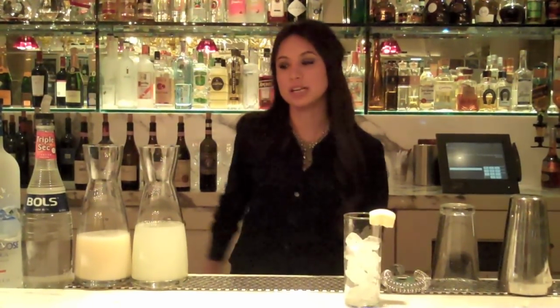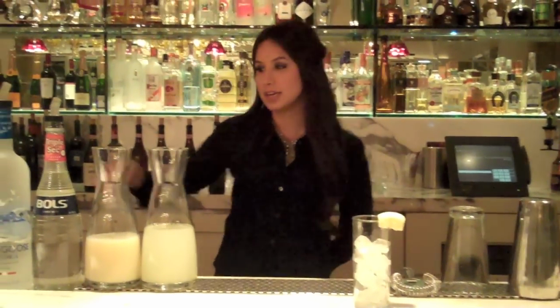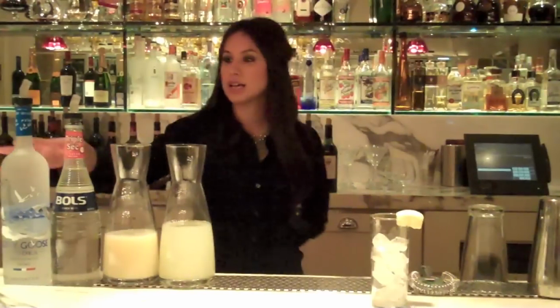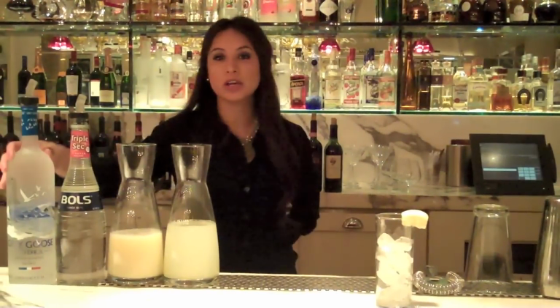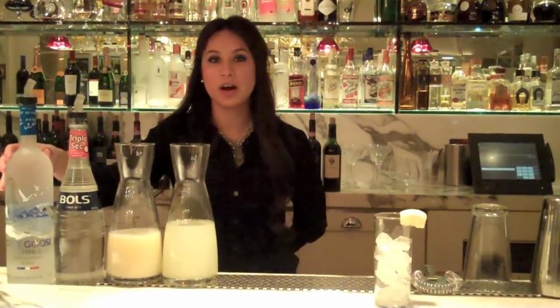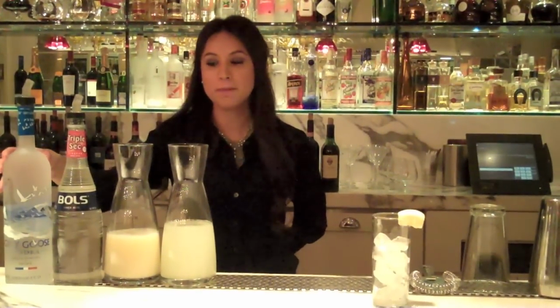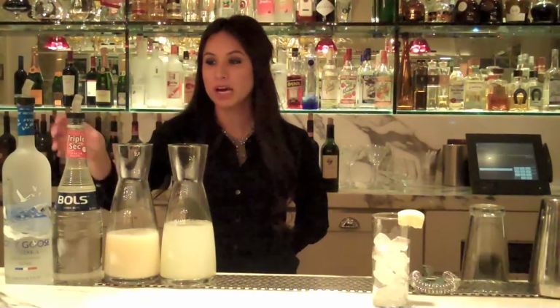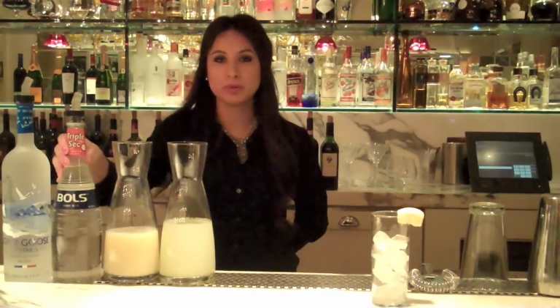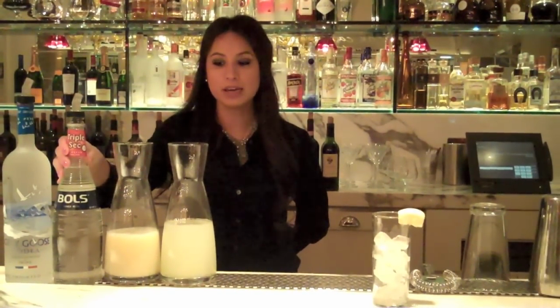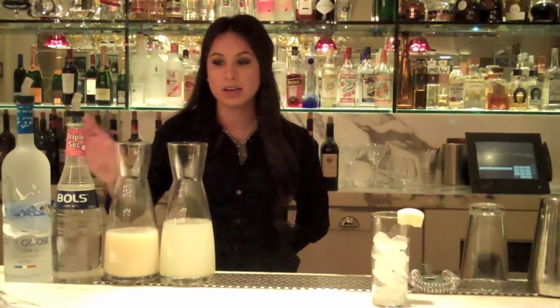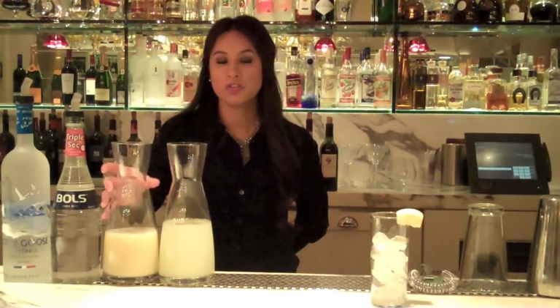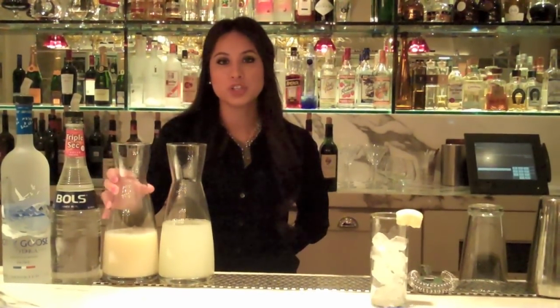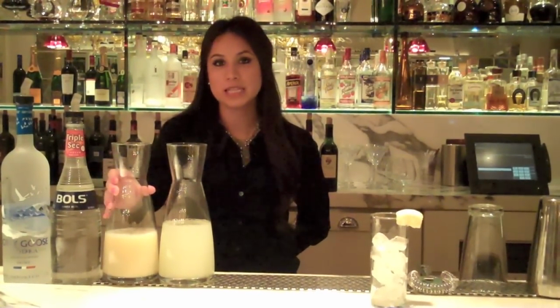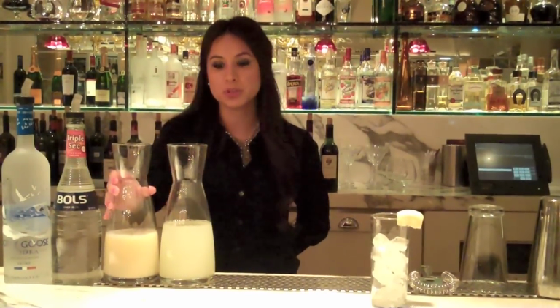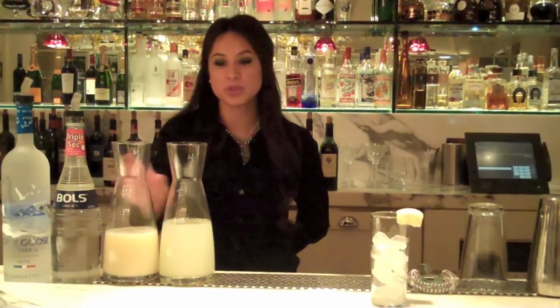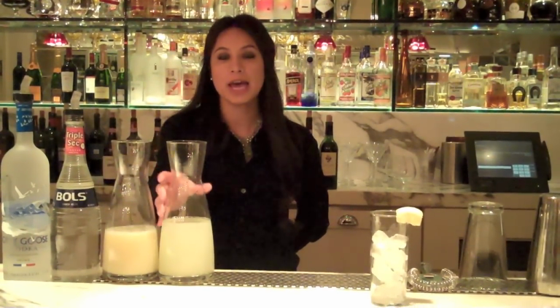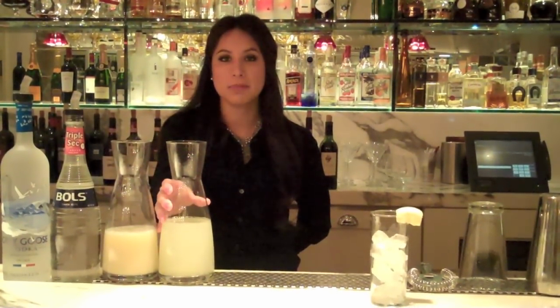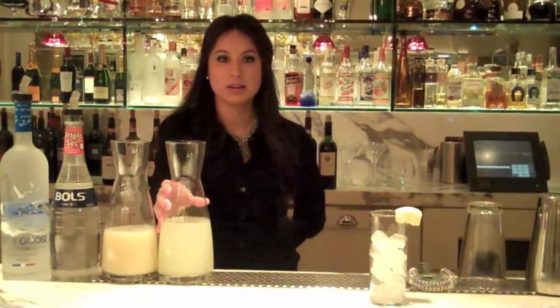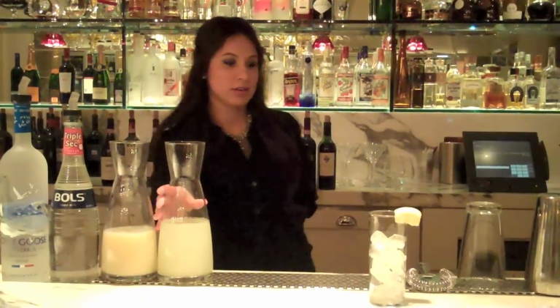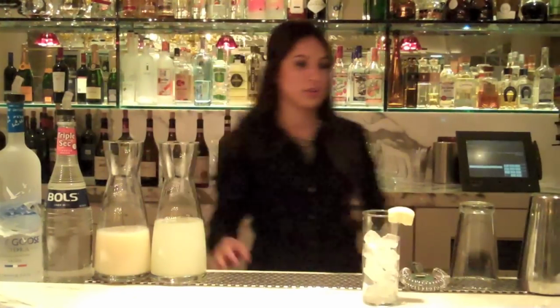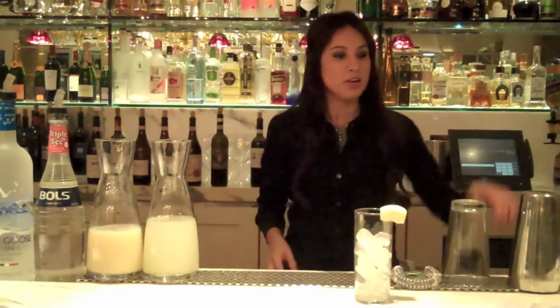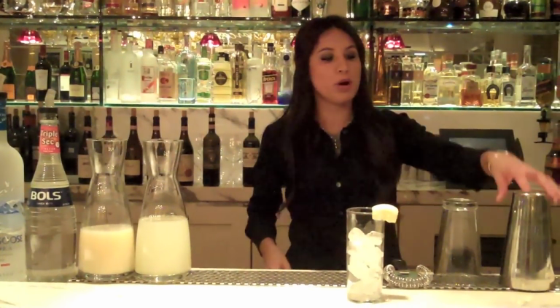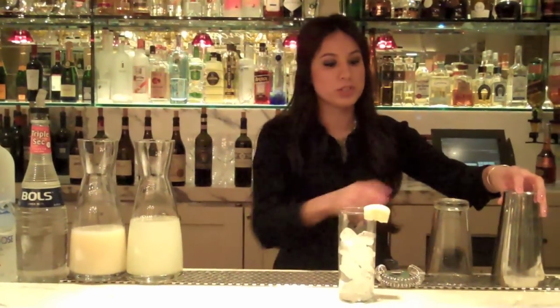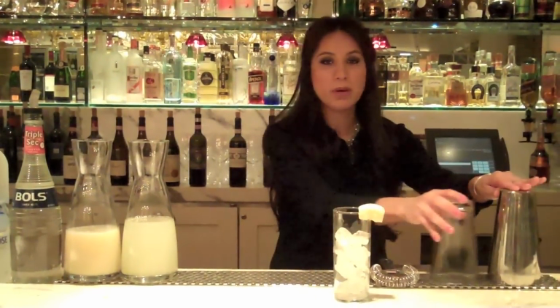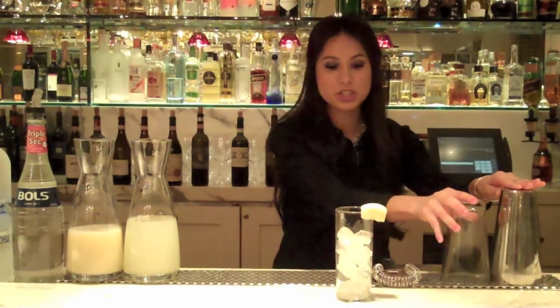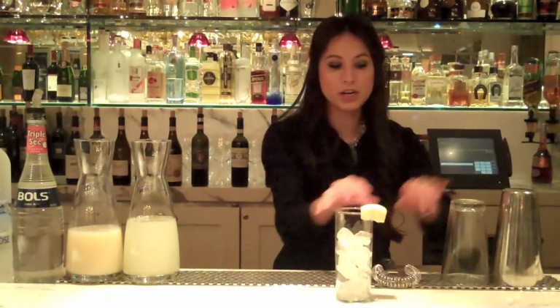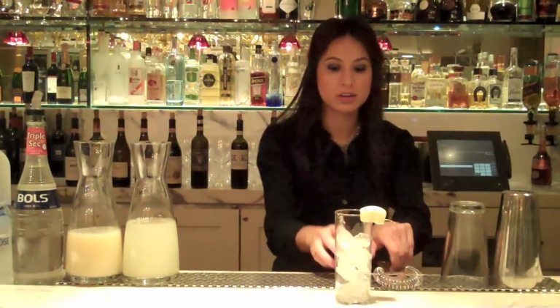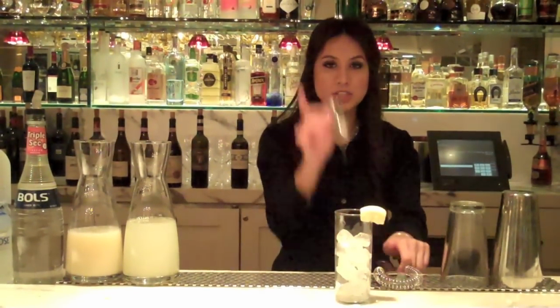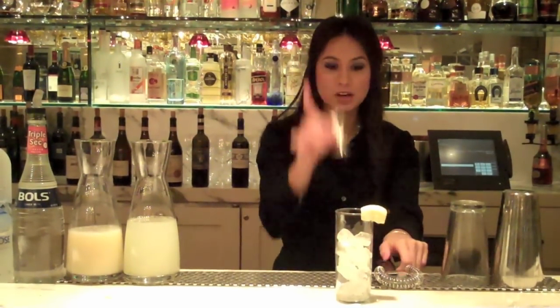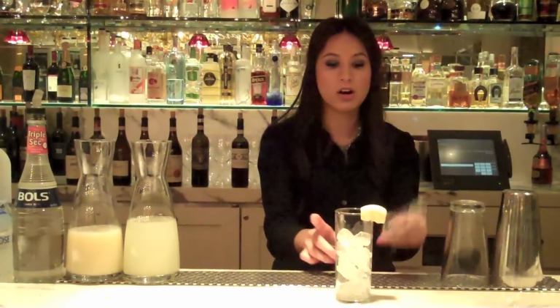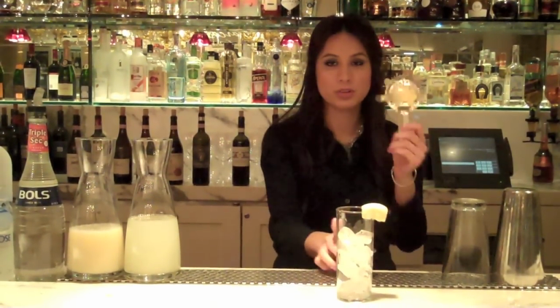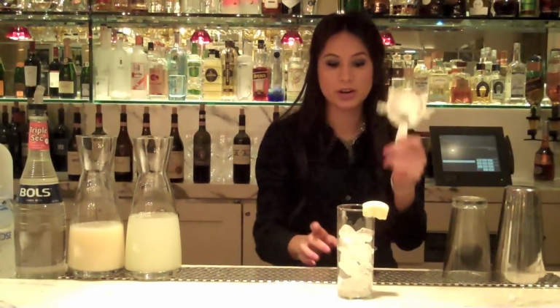What you're going to need is a Grey Goose Vodka, a triple sec, fresh squeezed lime juice, and lemonade. Your bartol is going to be a Boston shaker, a jigger, and a Hawthorne strainer.